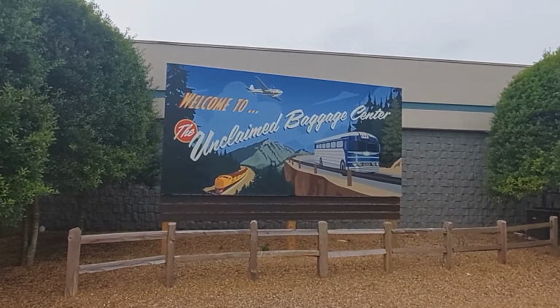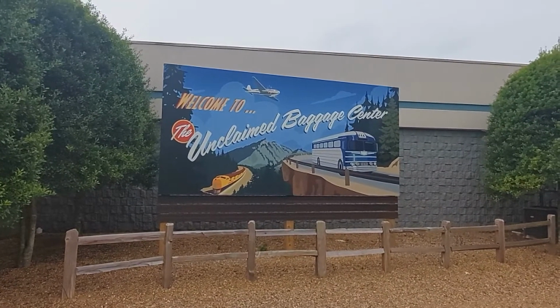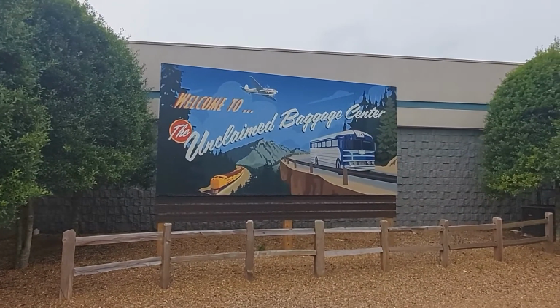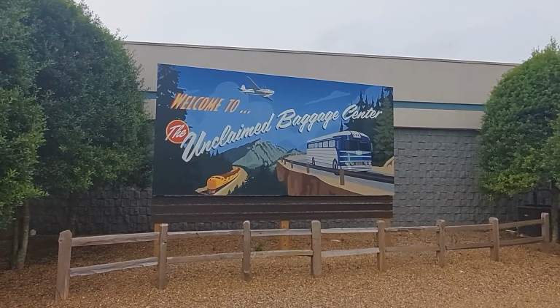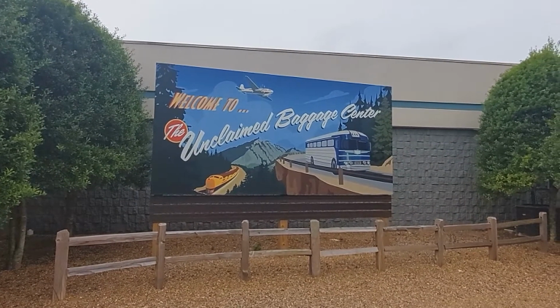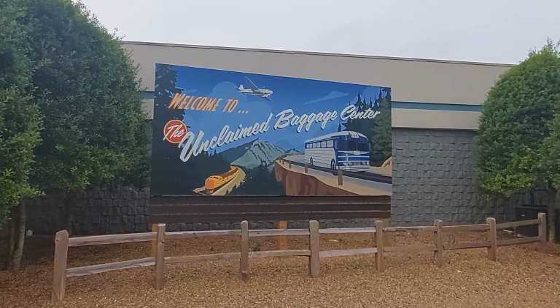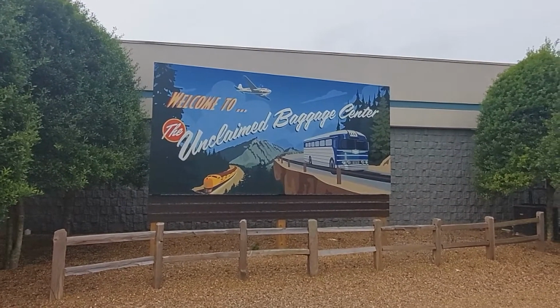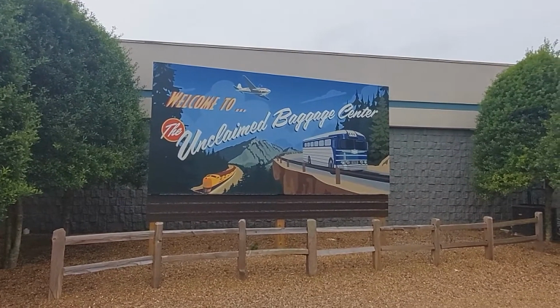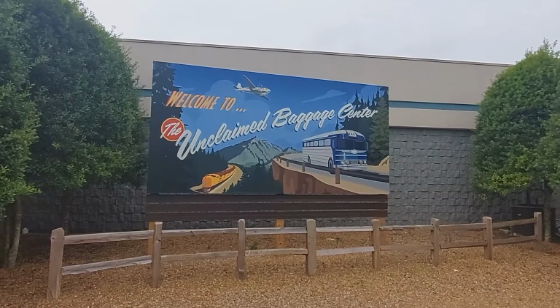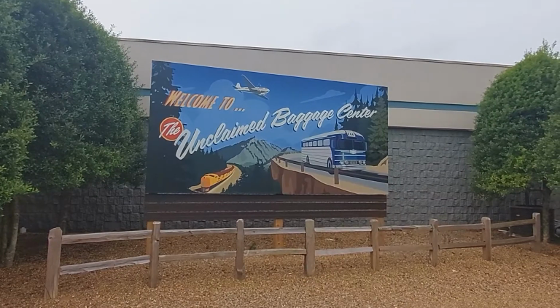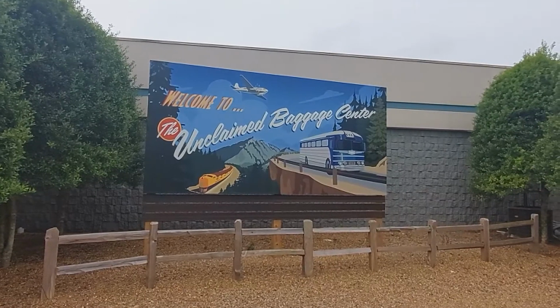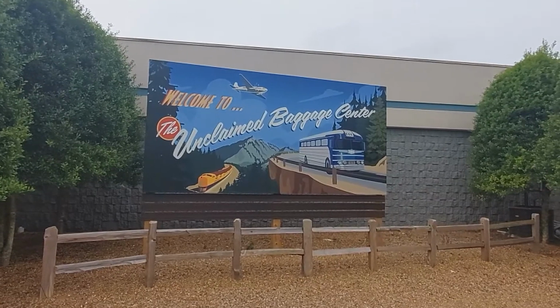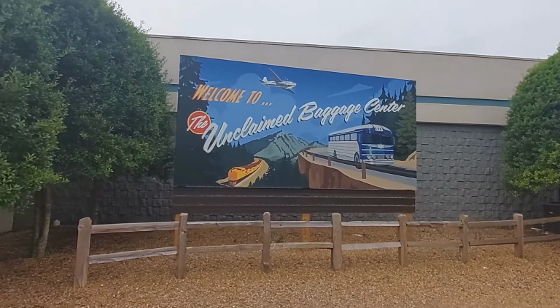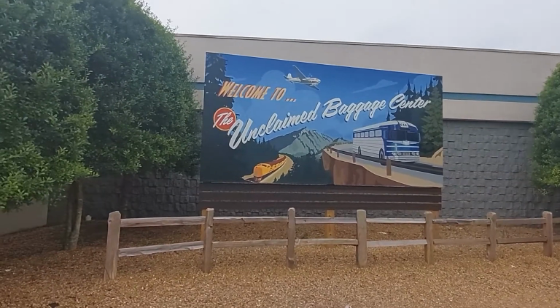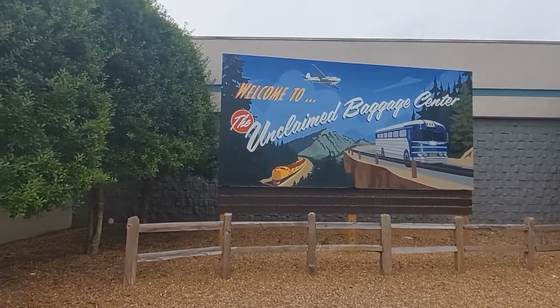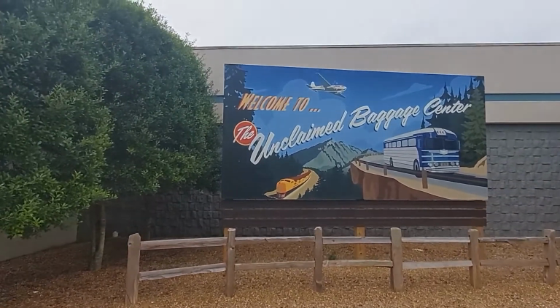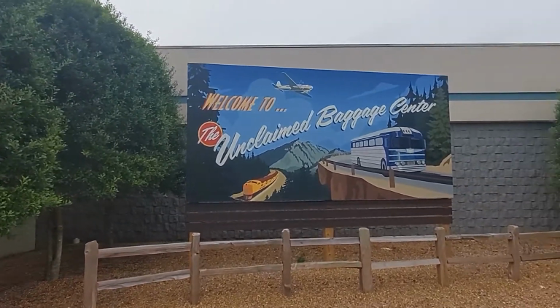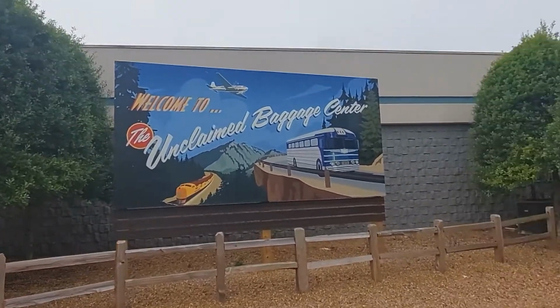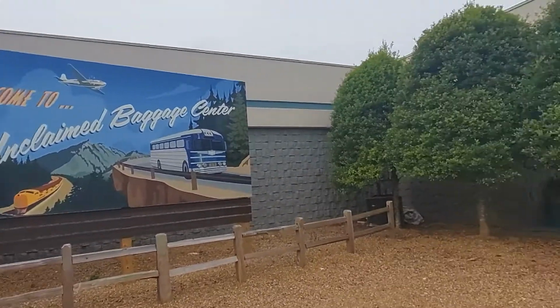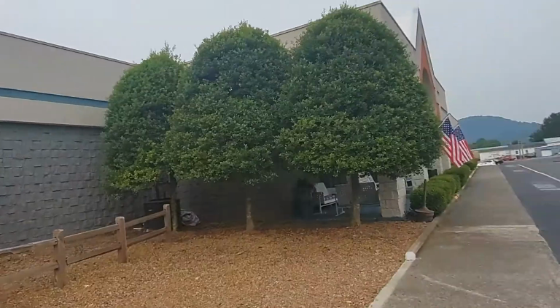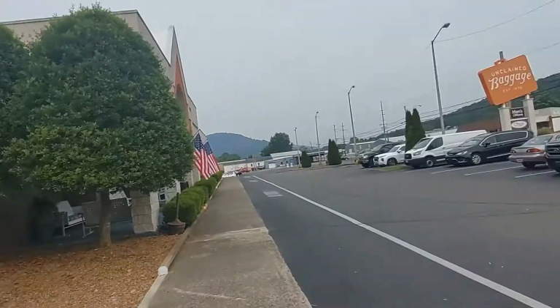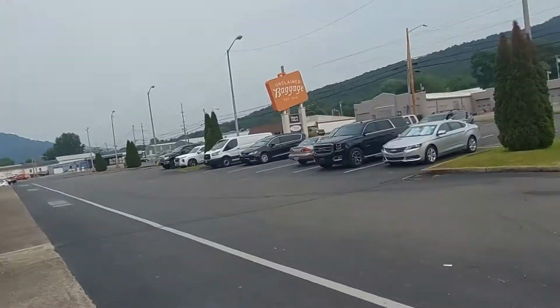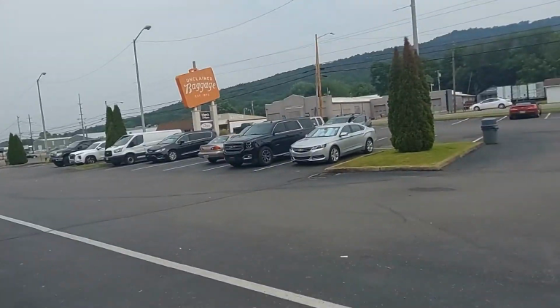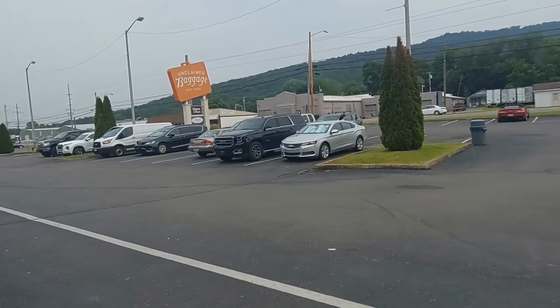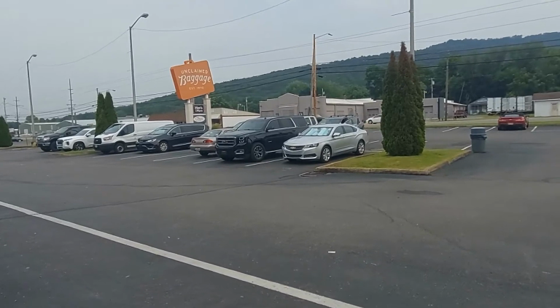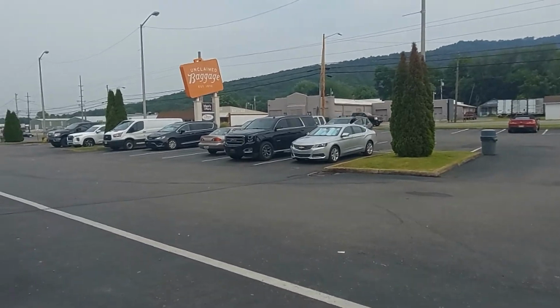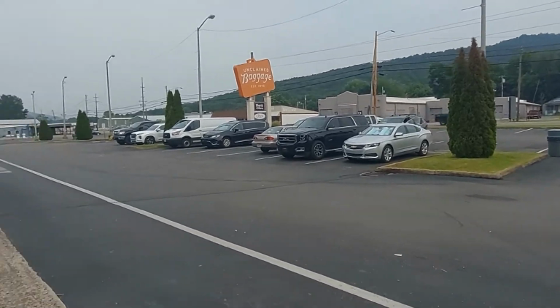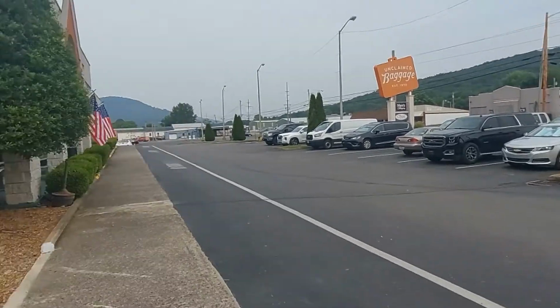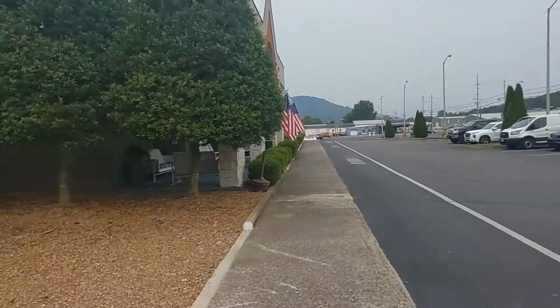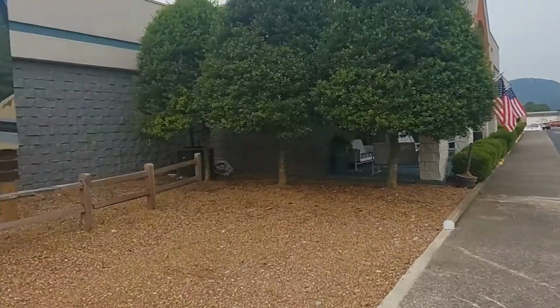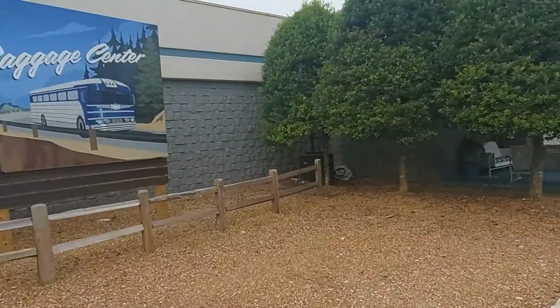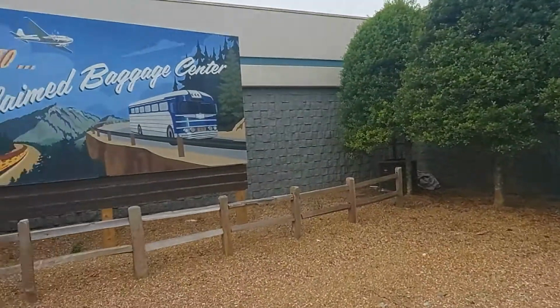A movie from back in the 80s. It ended up here when it was shipped back to this country from overseas — when they were filming overseas.